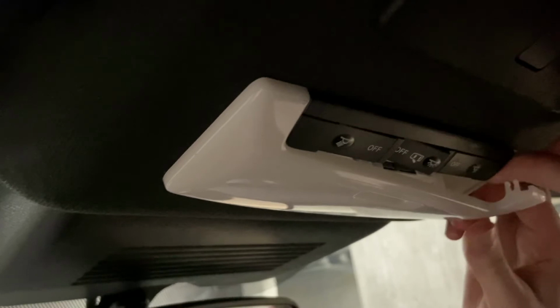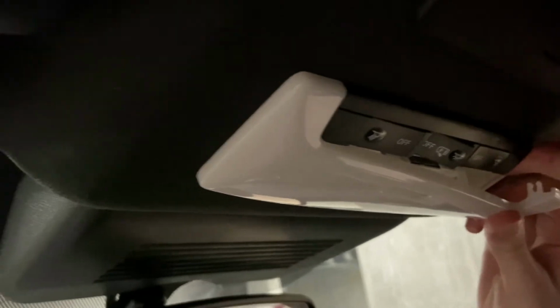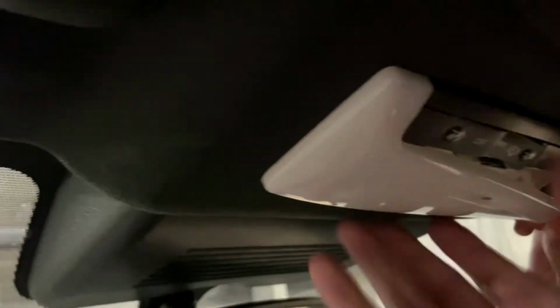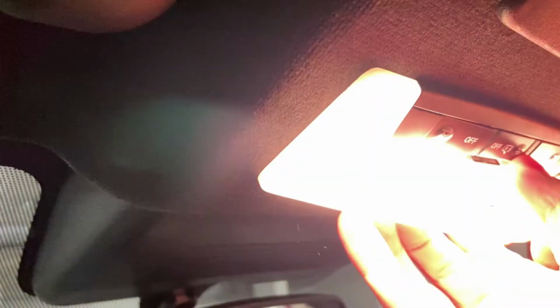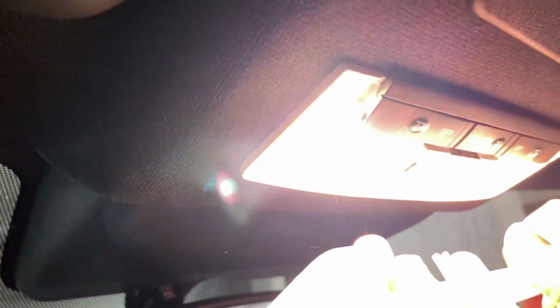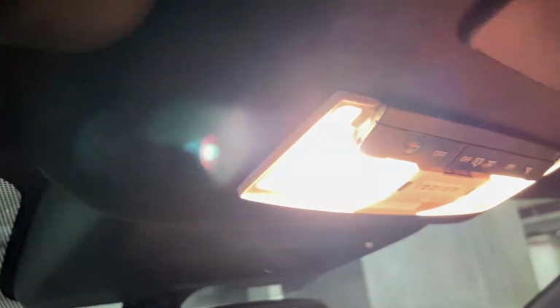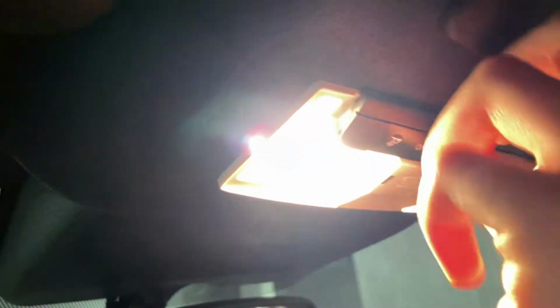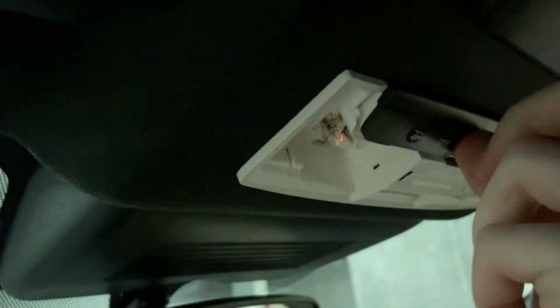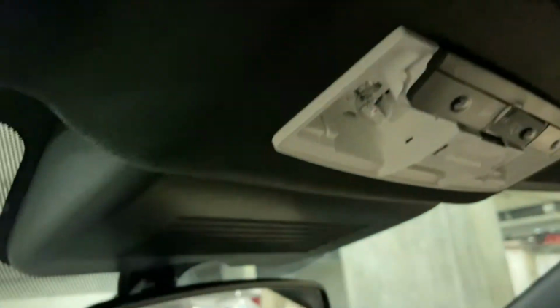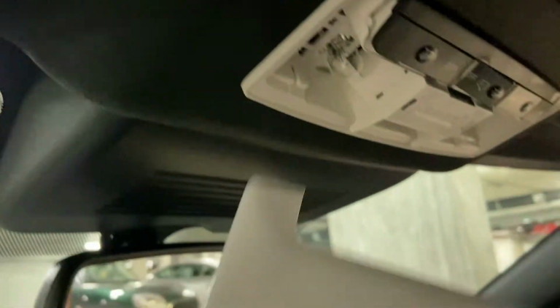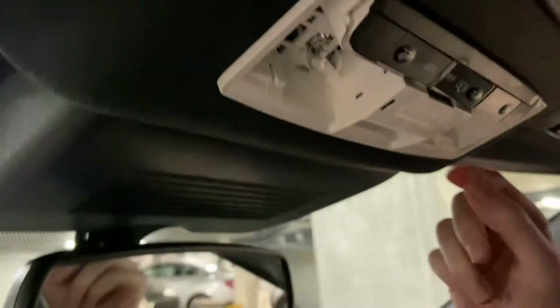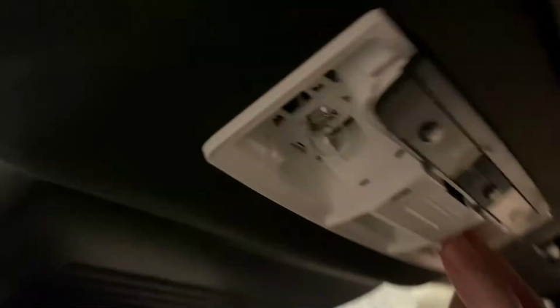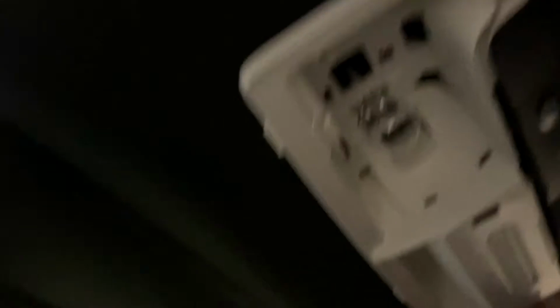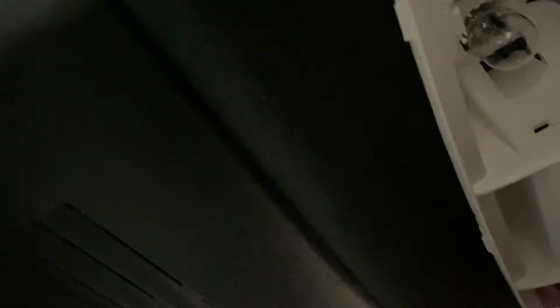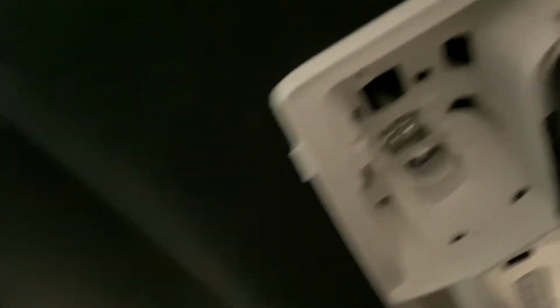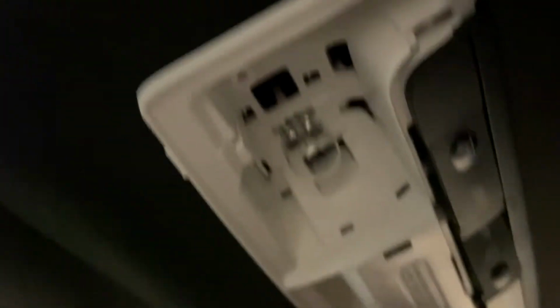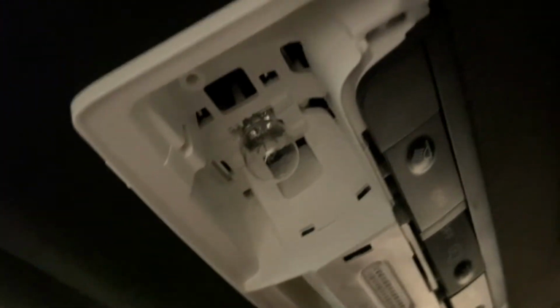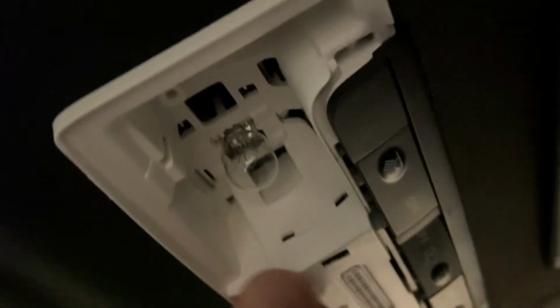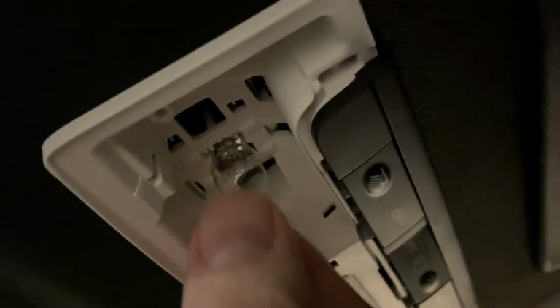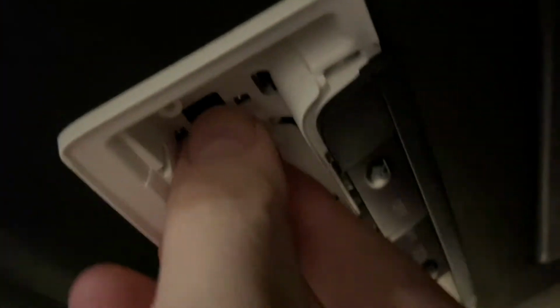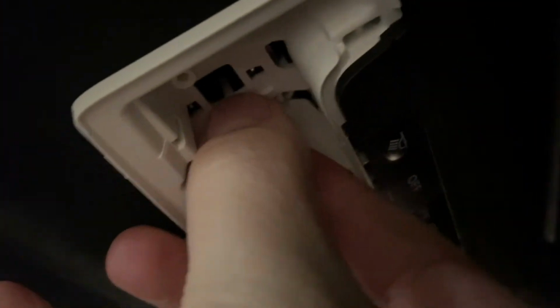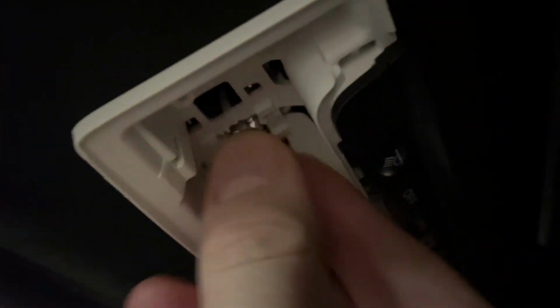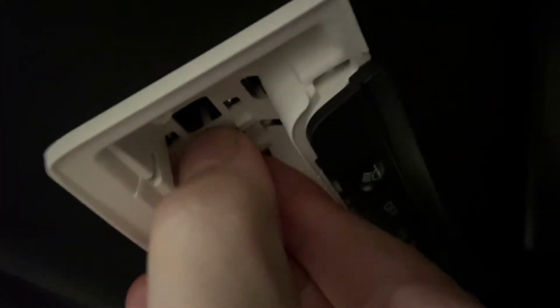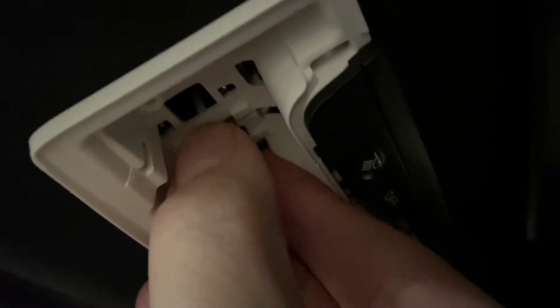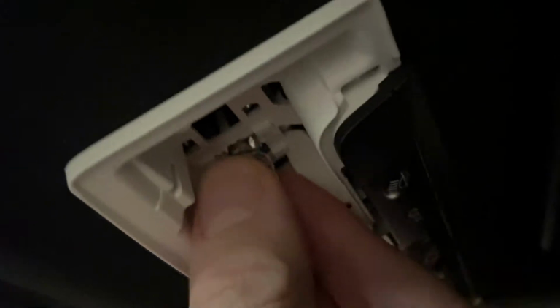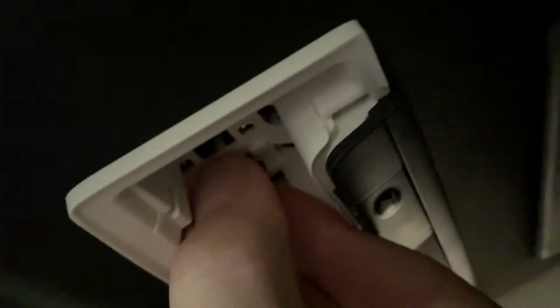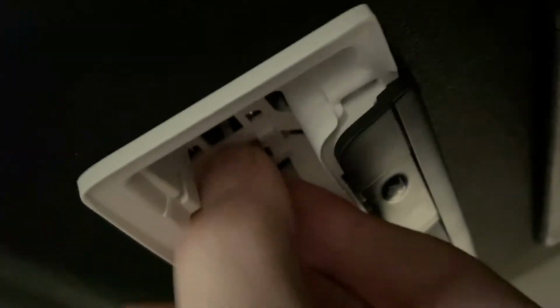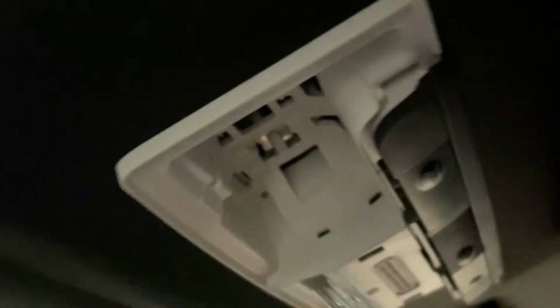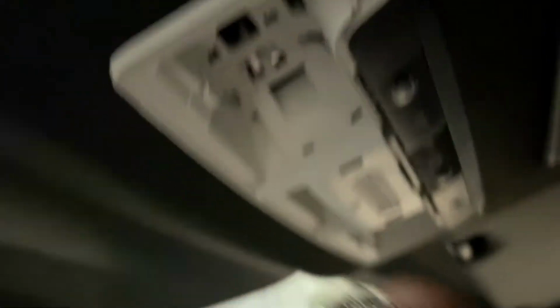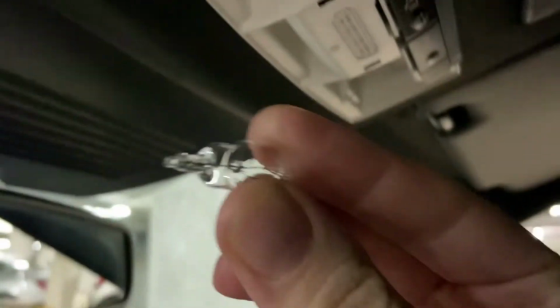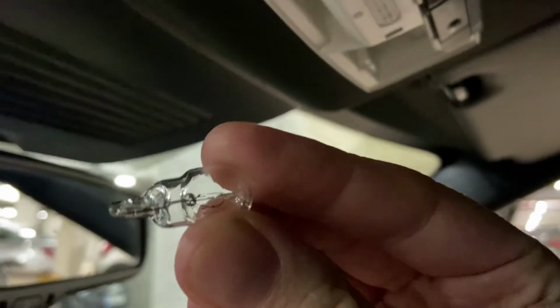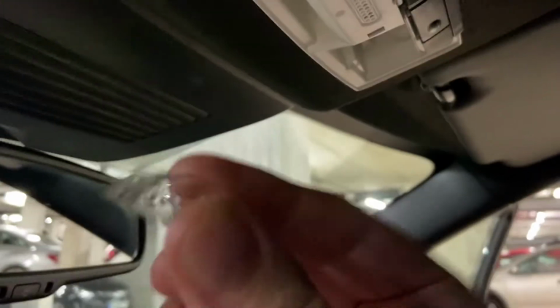We're just going to unclip the front light like so and take the plastic cover off. As you can see we've got the bulbs in there — one, two, three — pull them out. That's the little halogen ones.